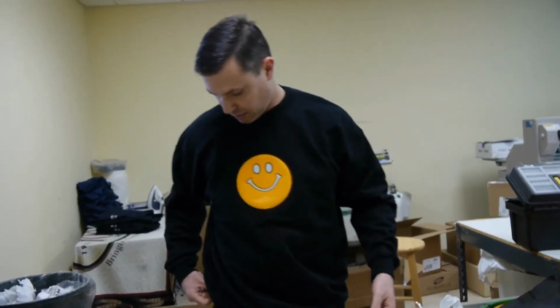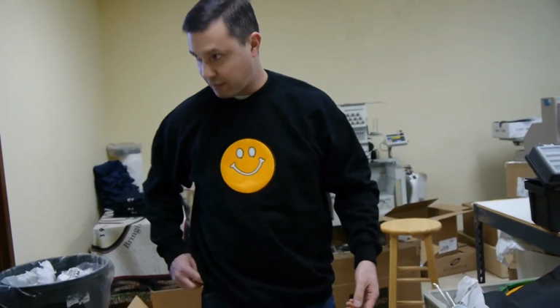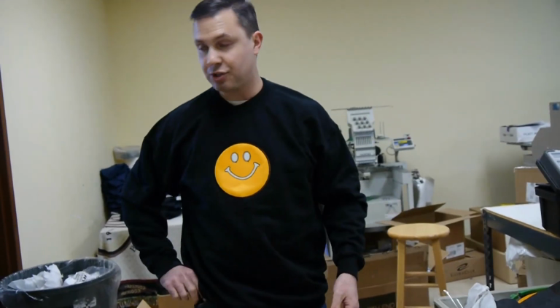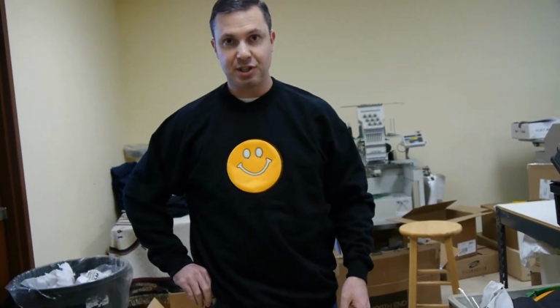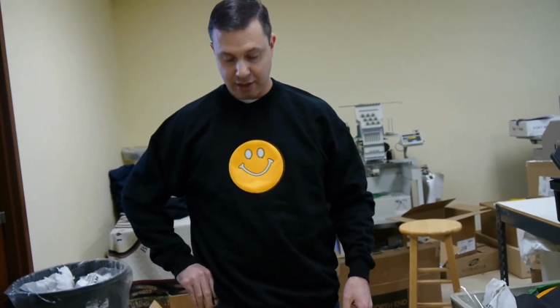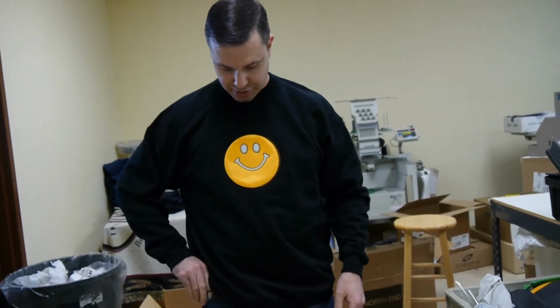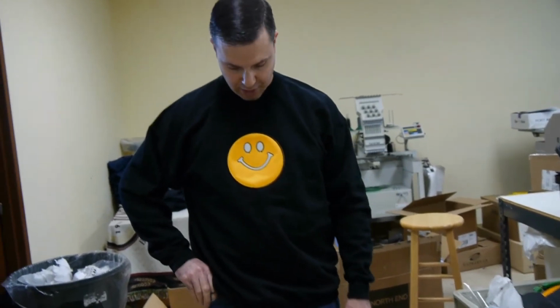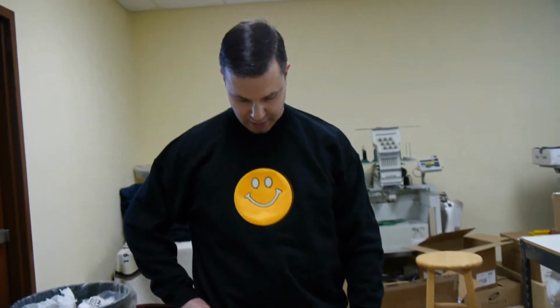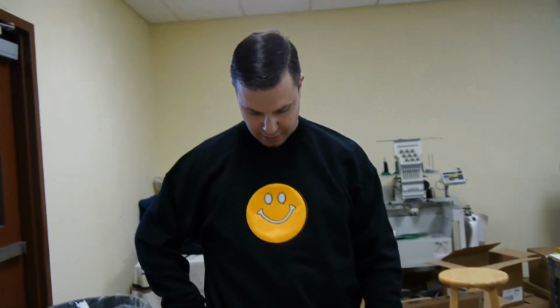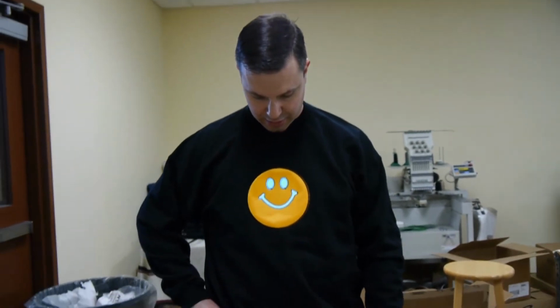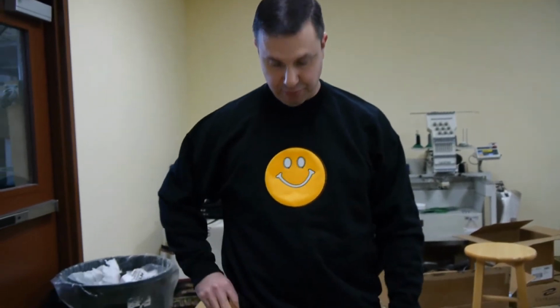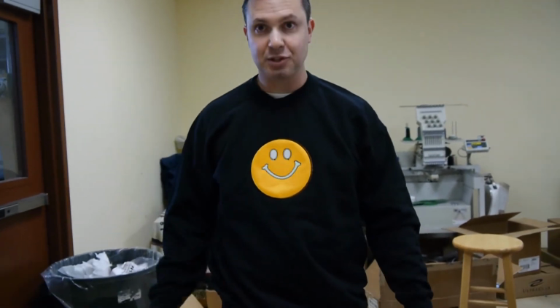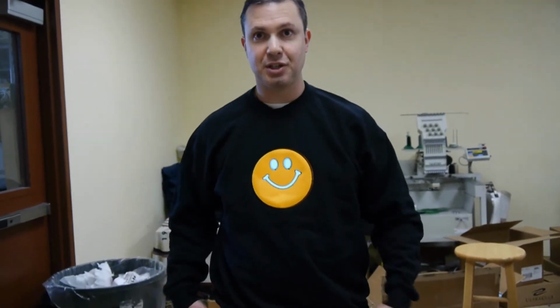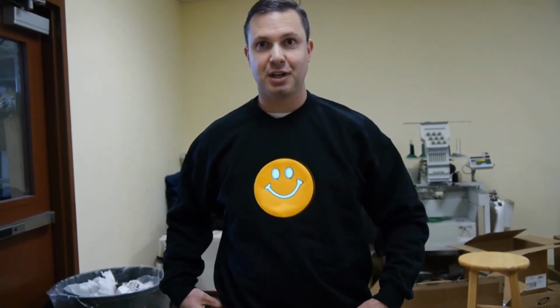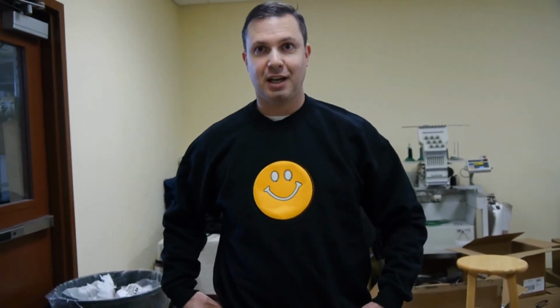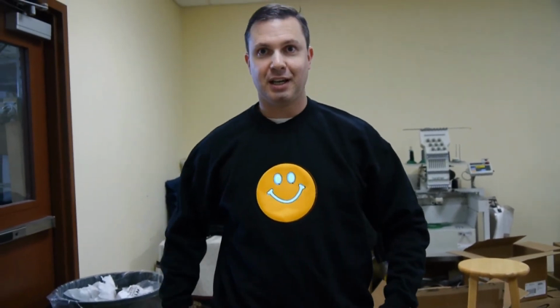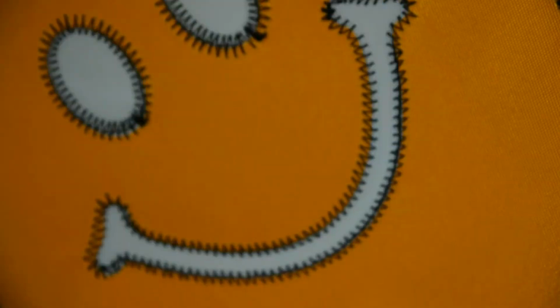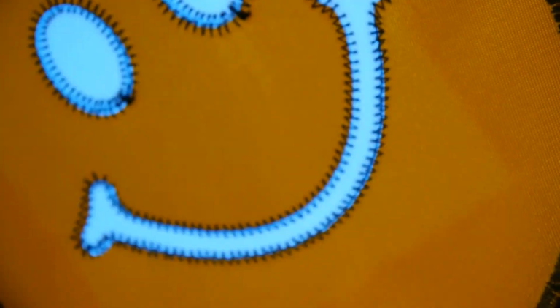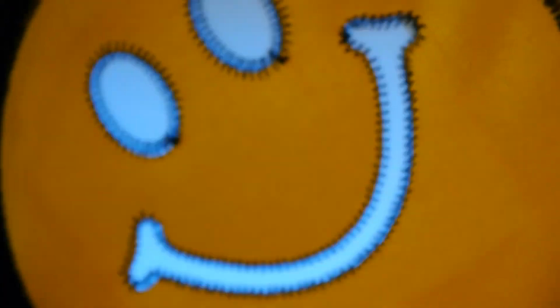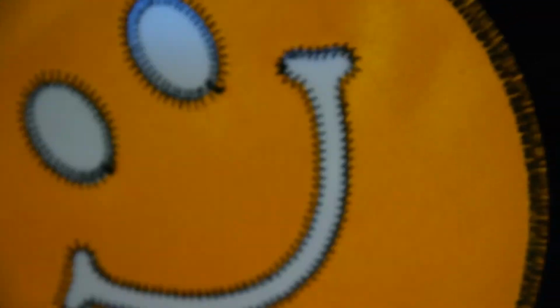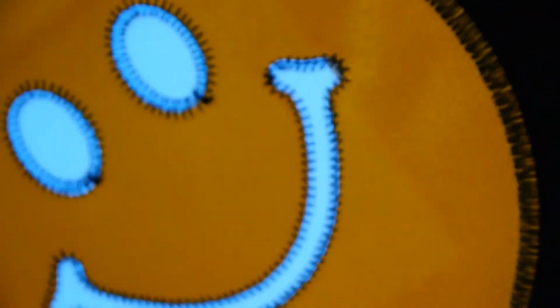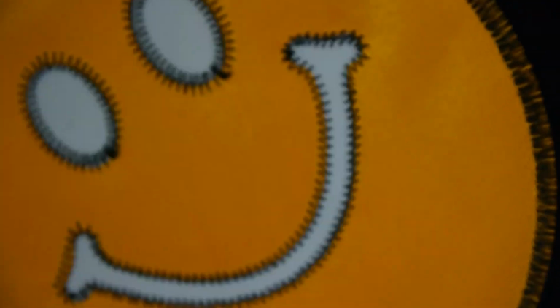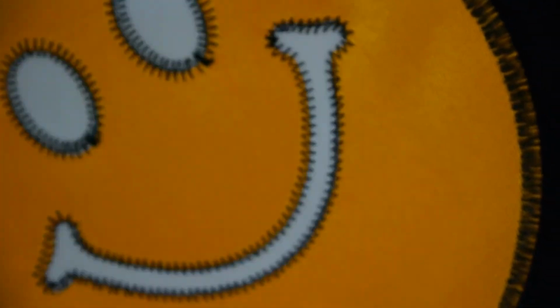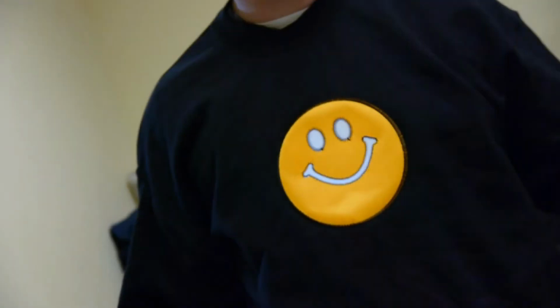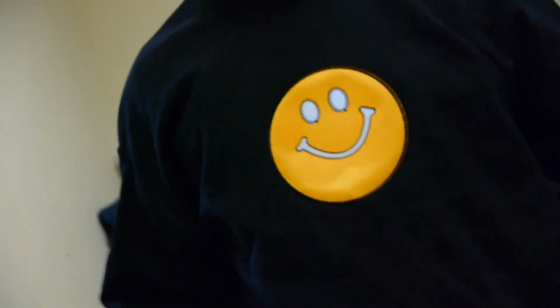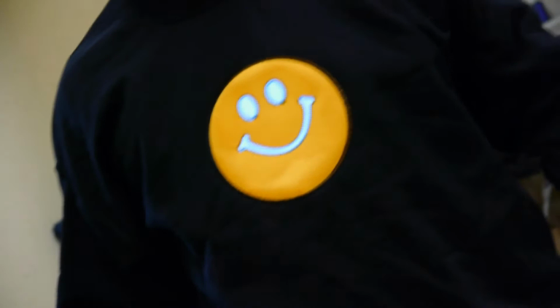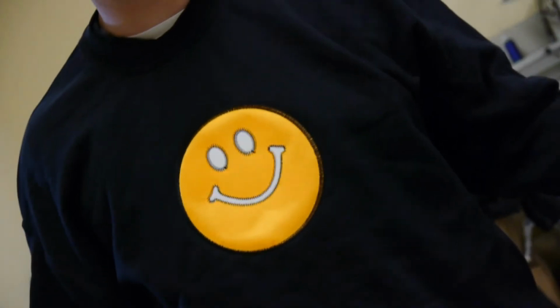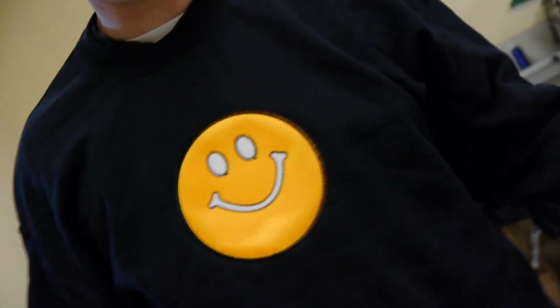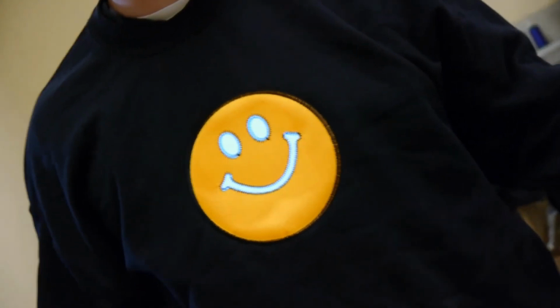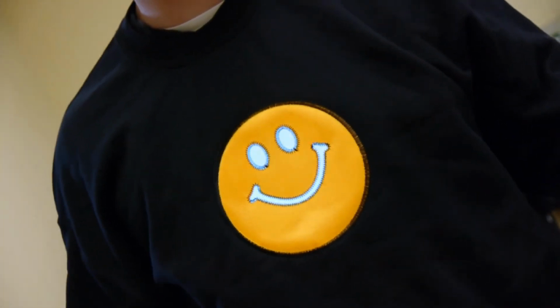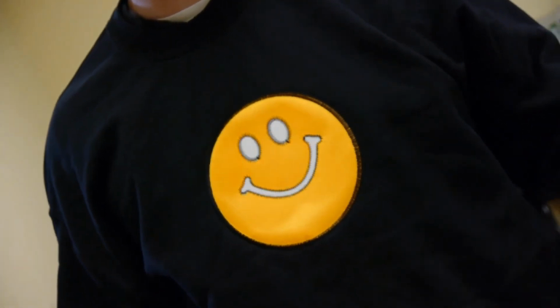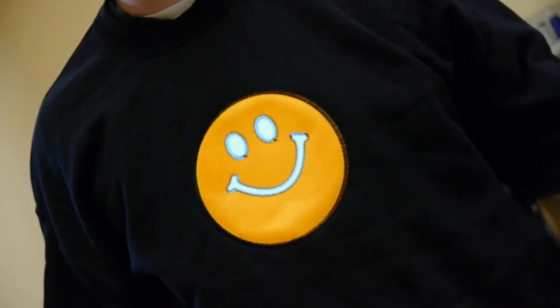You just reach down into your pocket and flip the switch, and you're good to go. There's the EL Happy Face Sweatshirt from Sew Circuit.